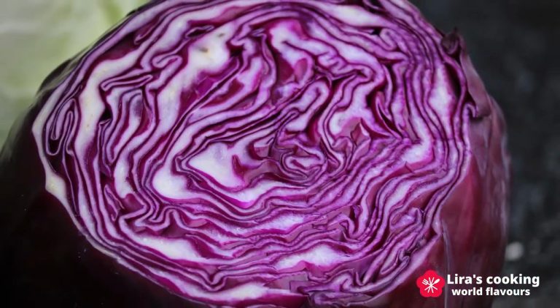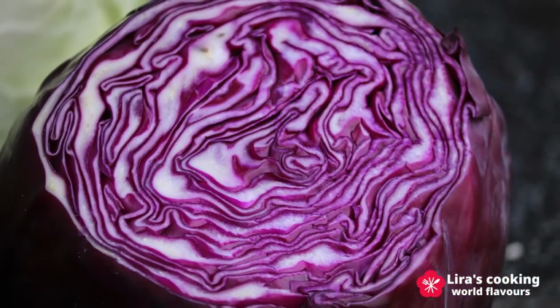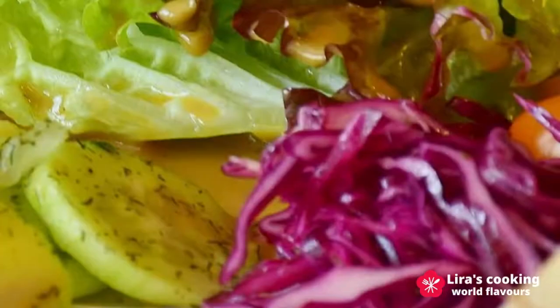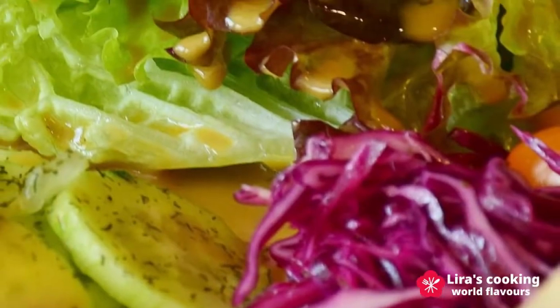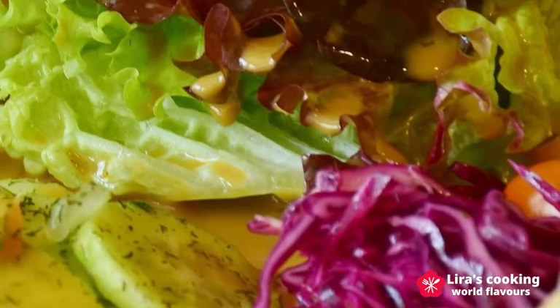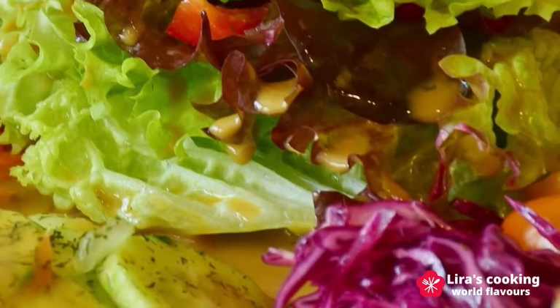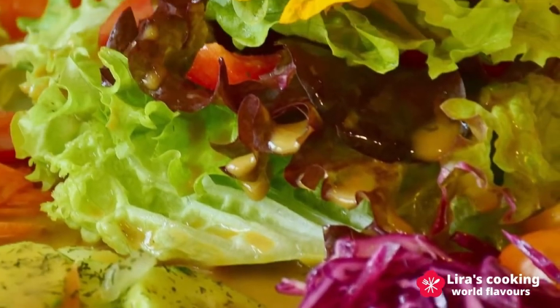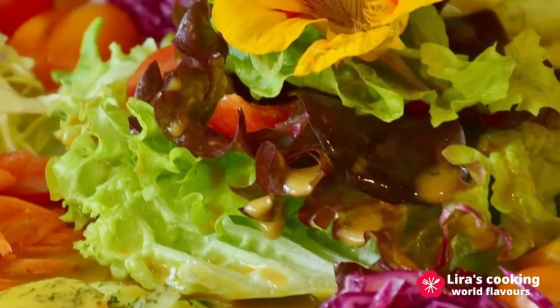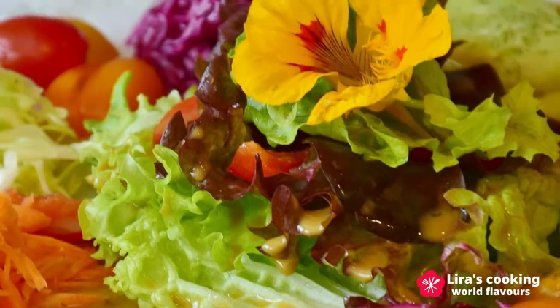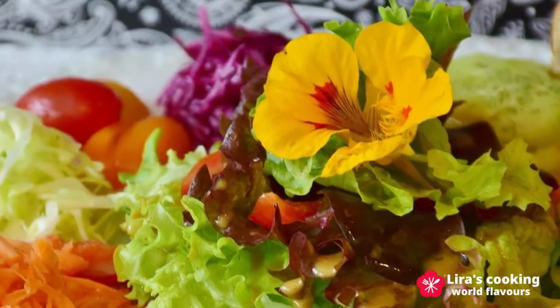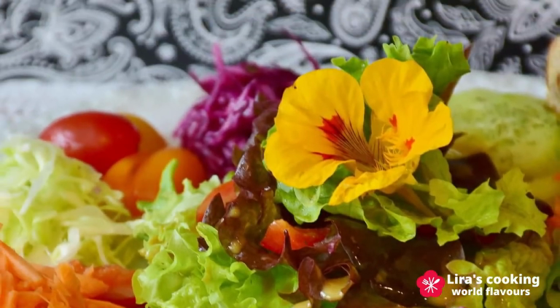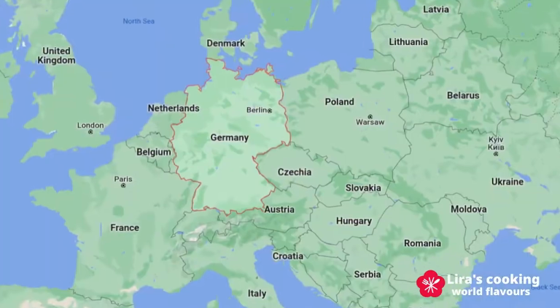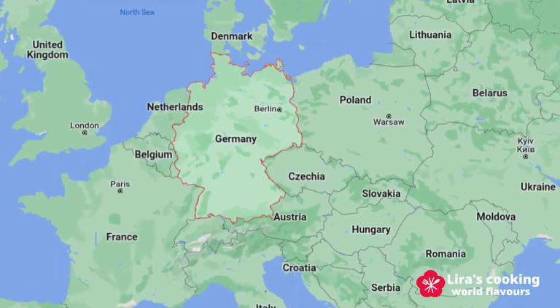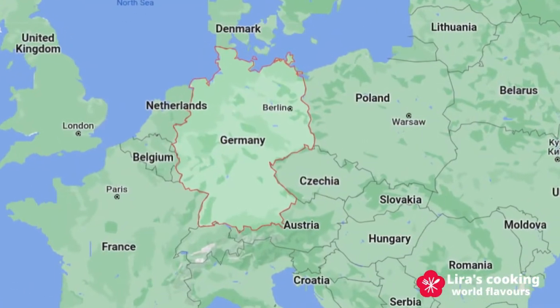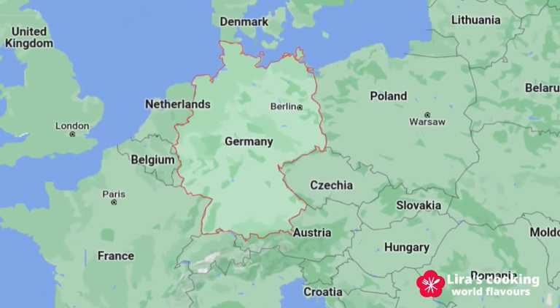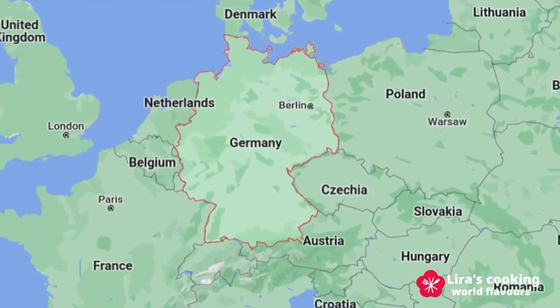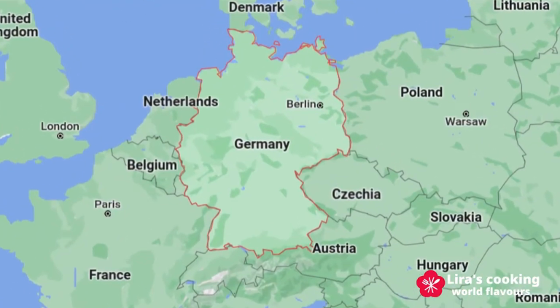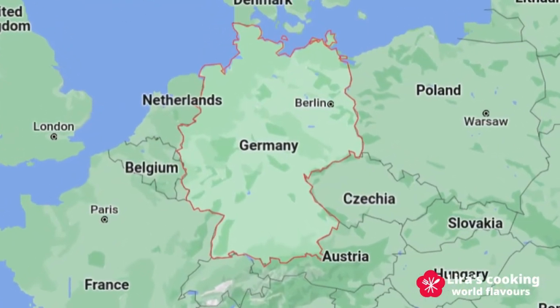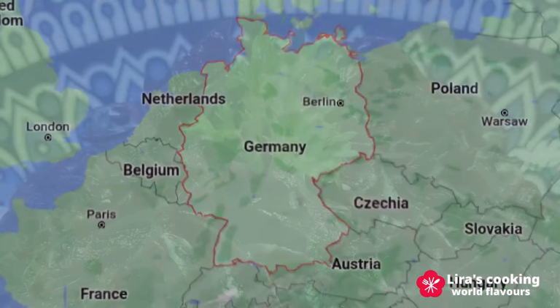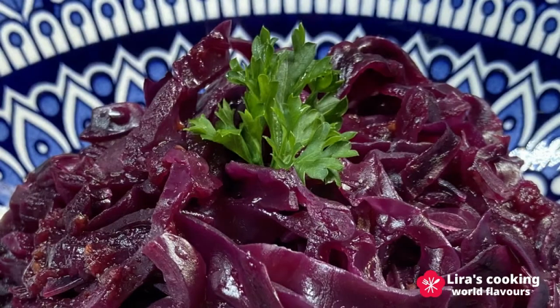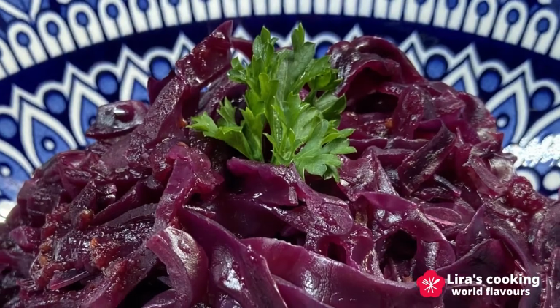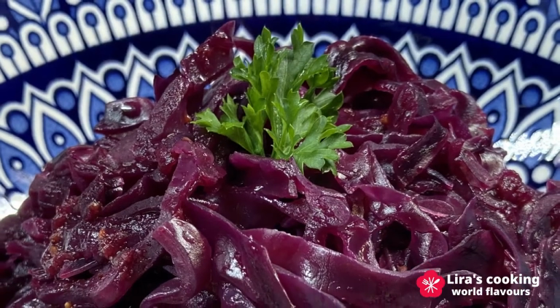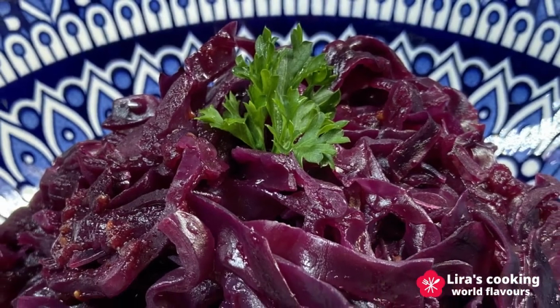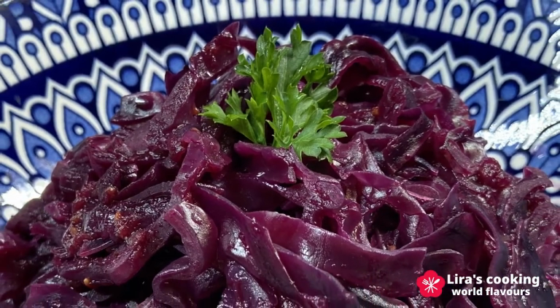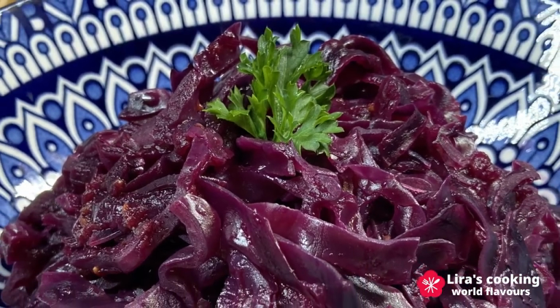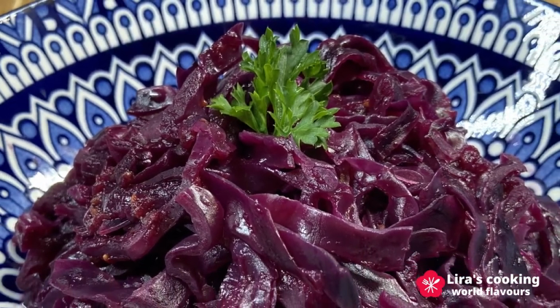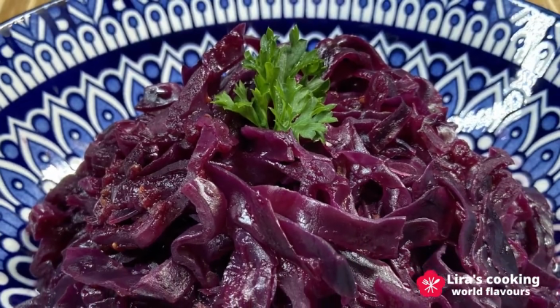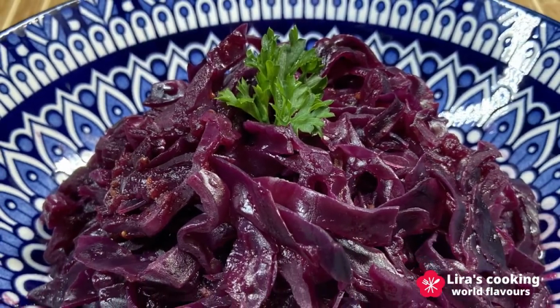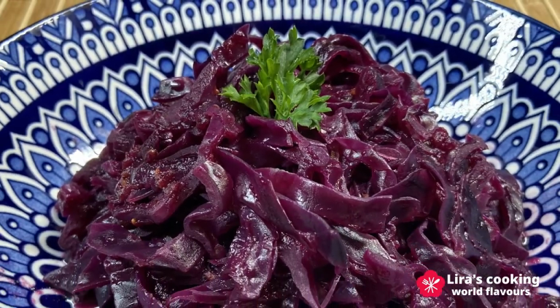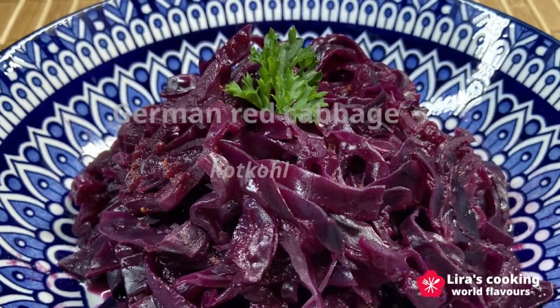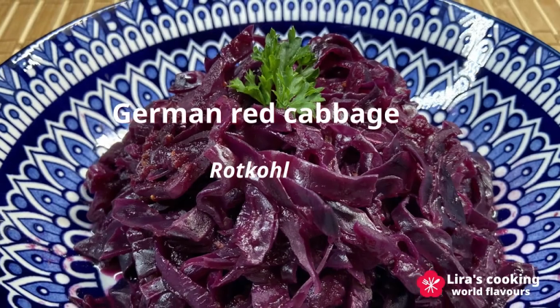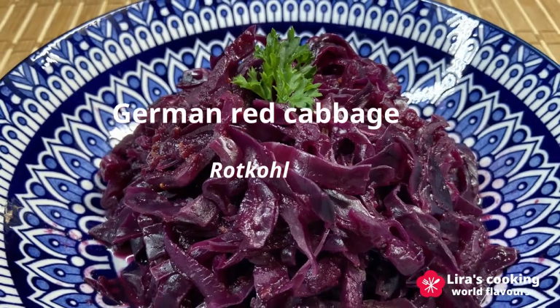You can use it for salad or cook it. Red cabbage is very popular in Germany. Today I will show you an authentic and unique German red cabbage recipe. Its German name is Hutgur.